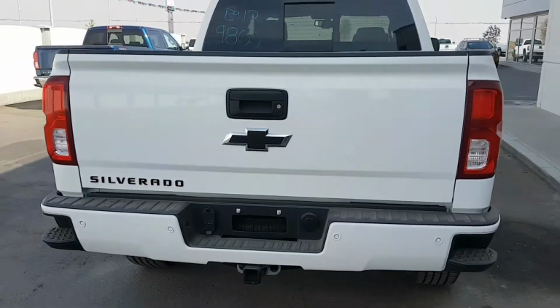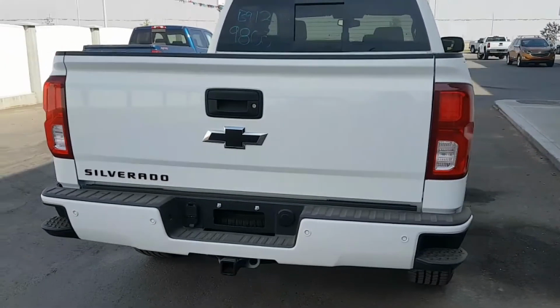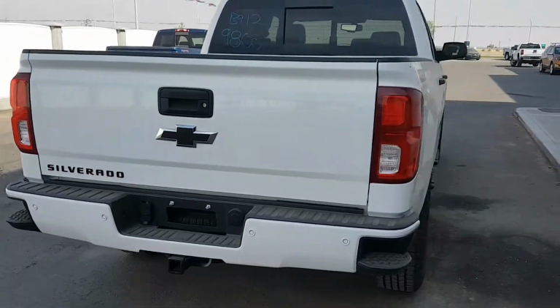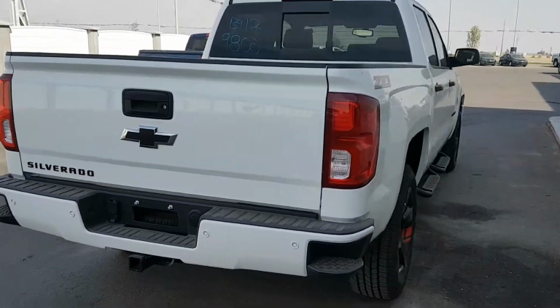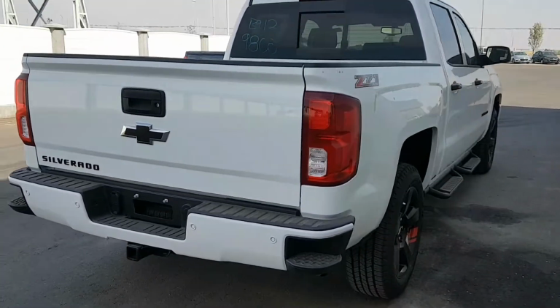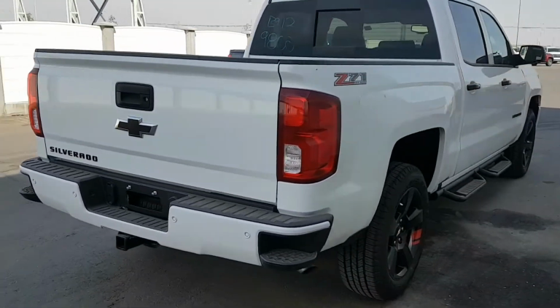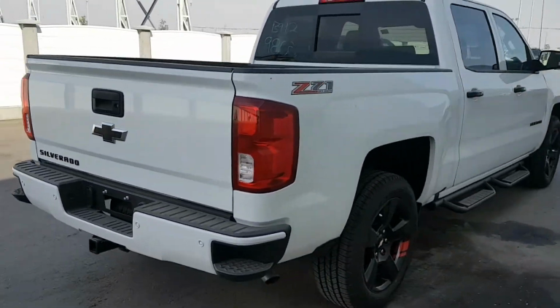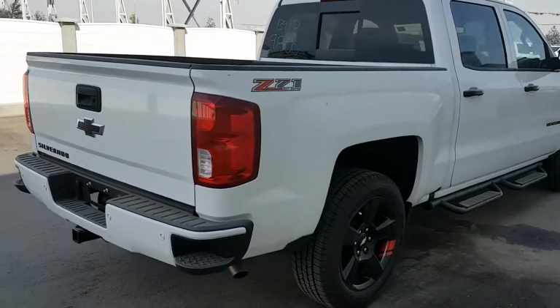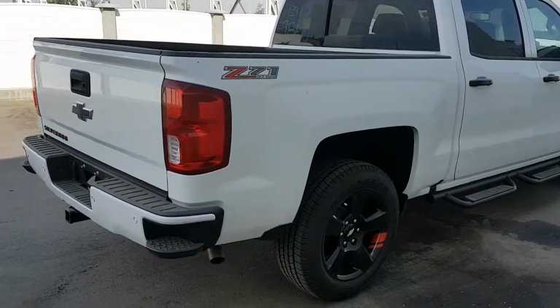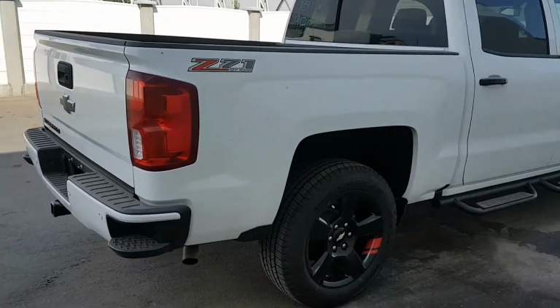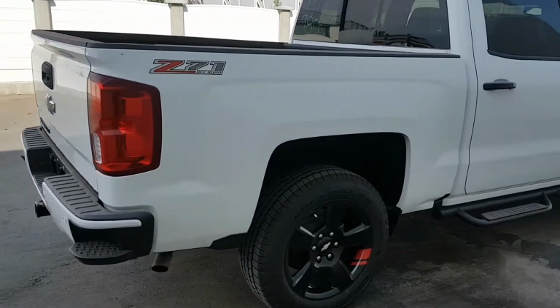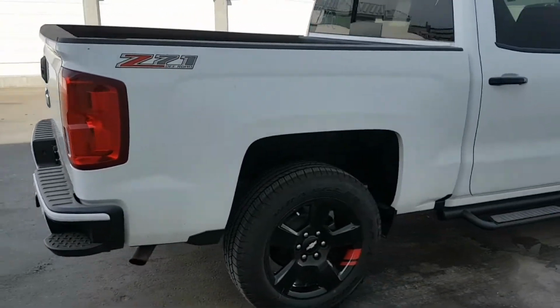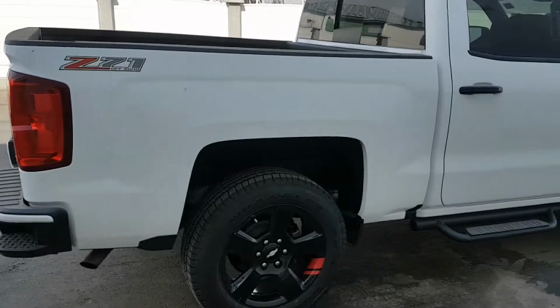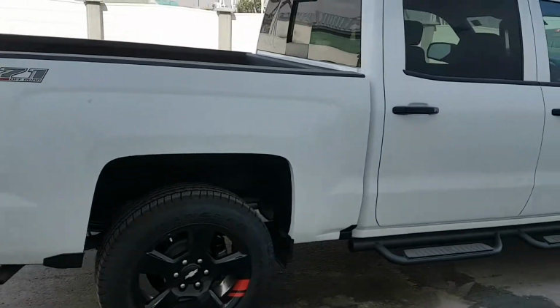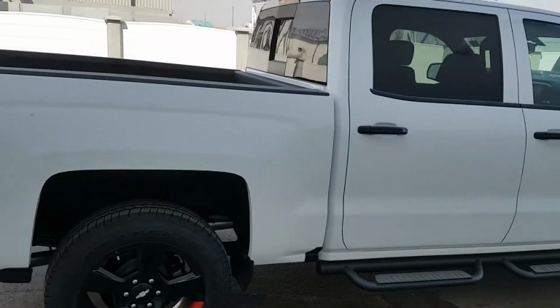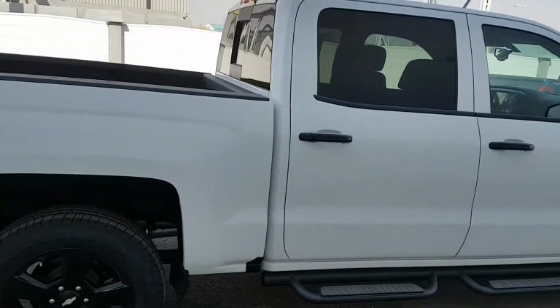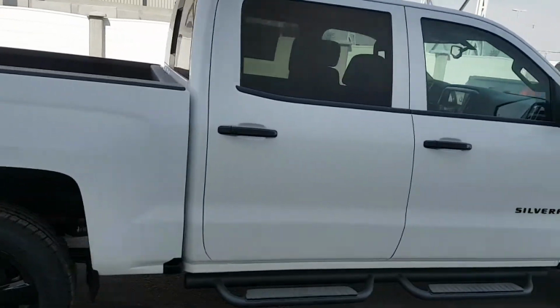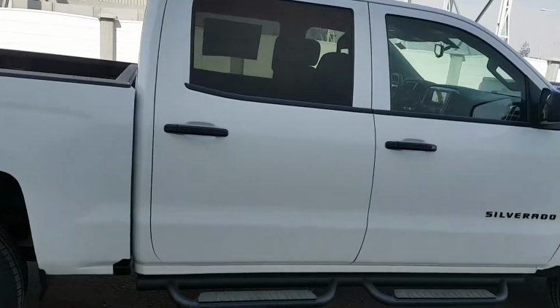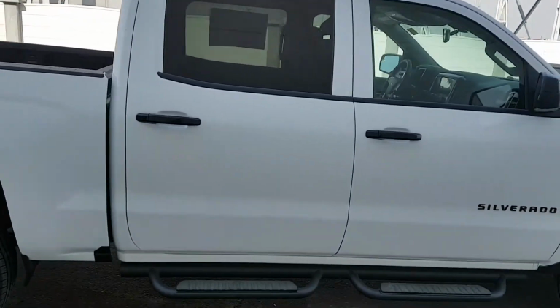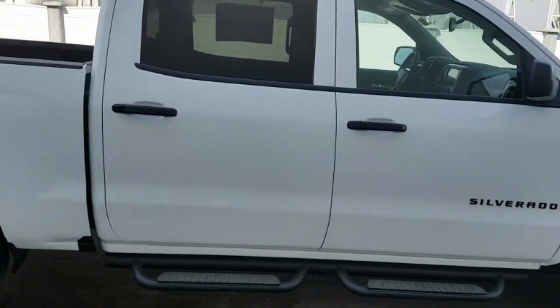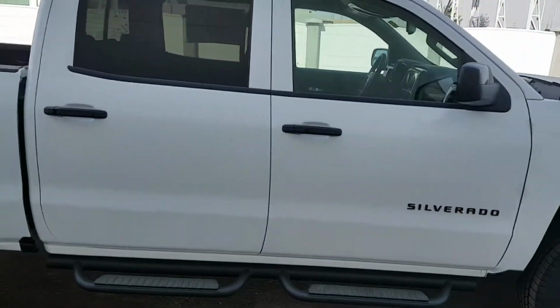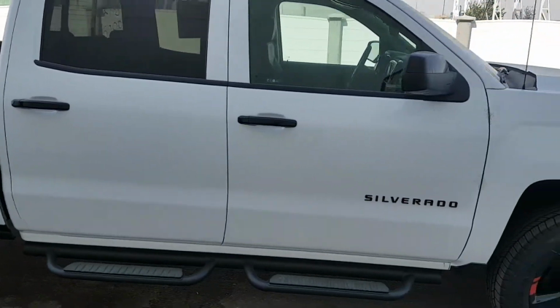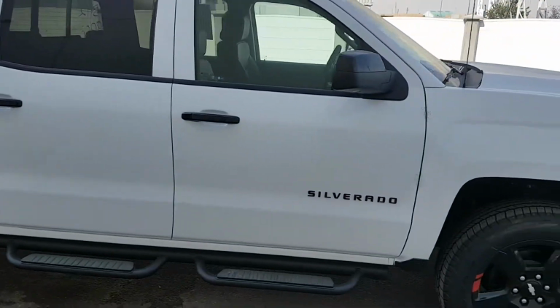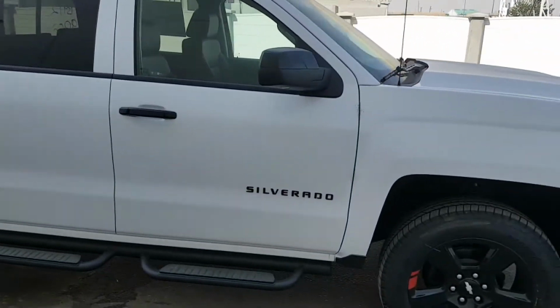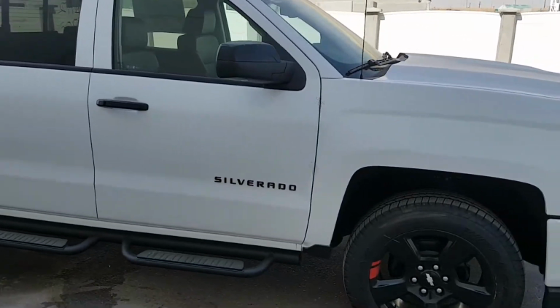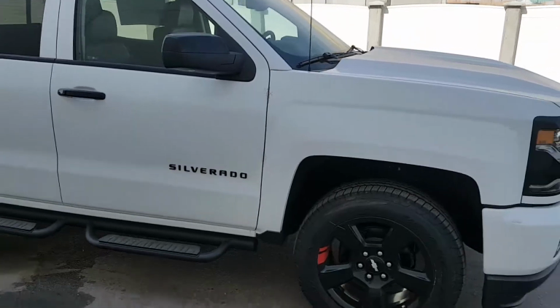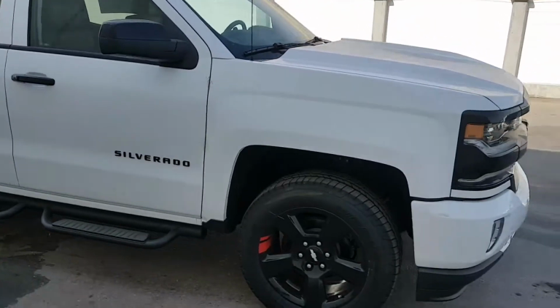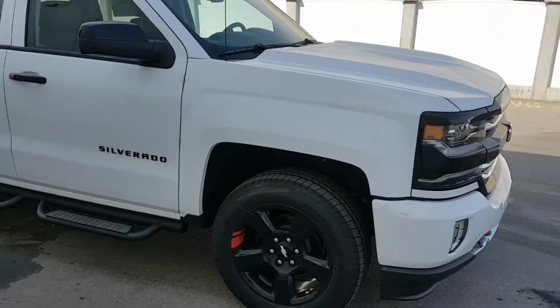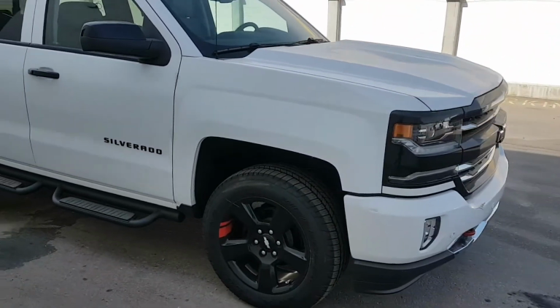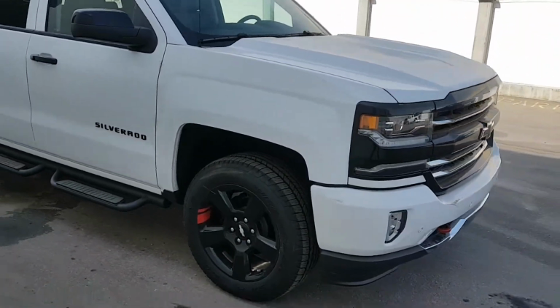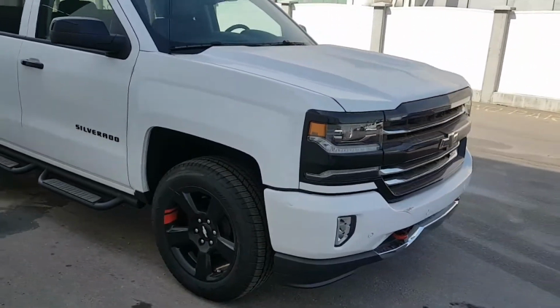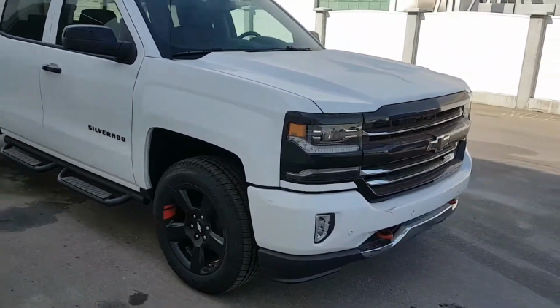It's white in color, it has a black bow tie, 20-inch black painted wheels with red detailing, sport assist running boards, black door handles and mirrors, as well as a black grille.